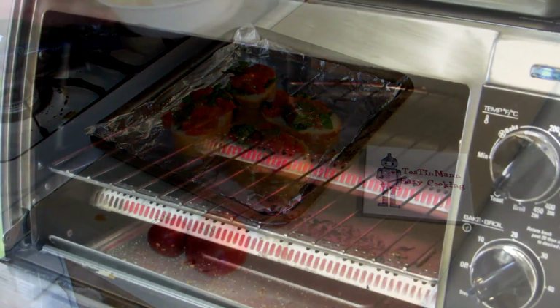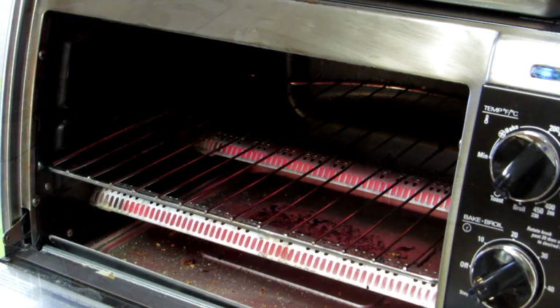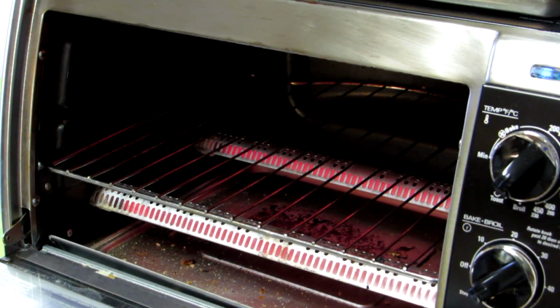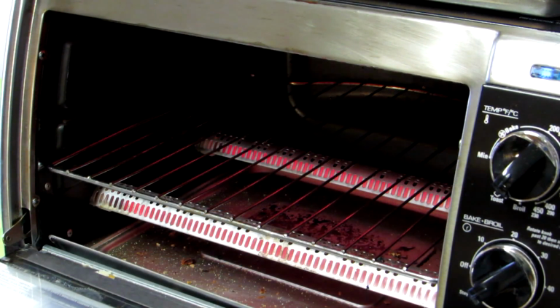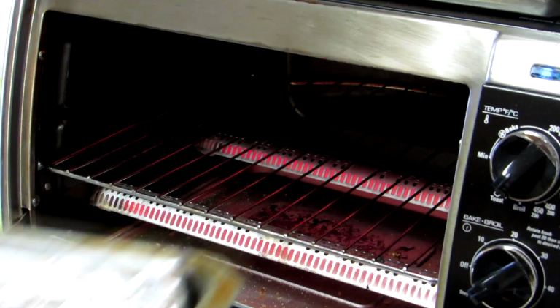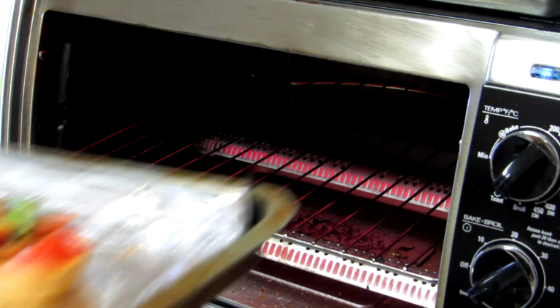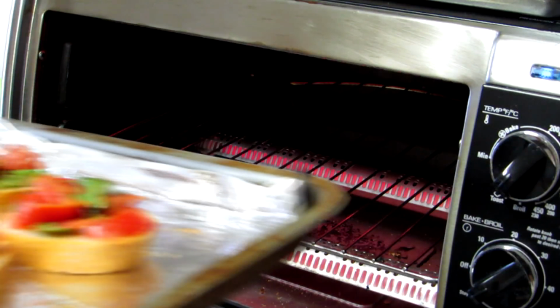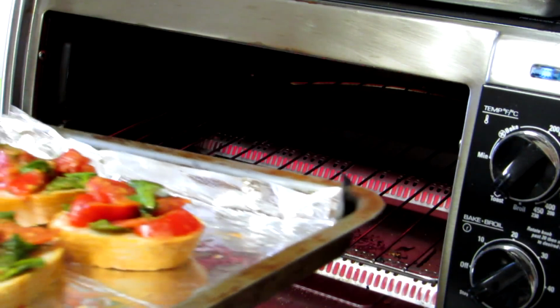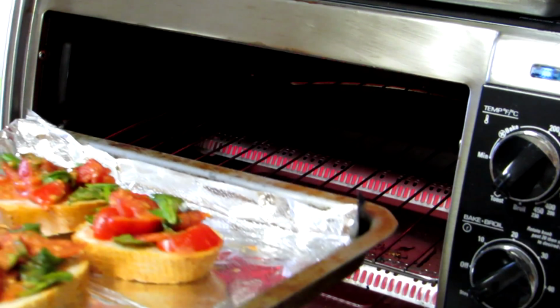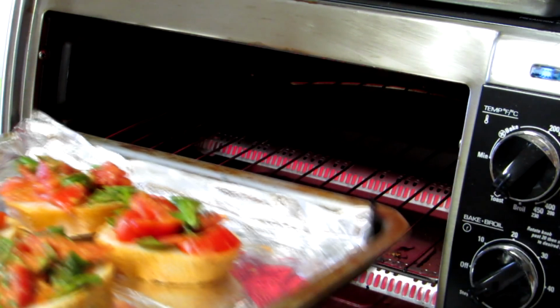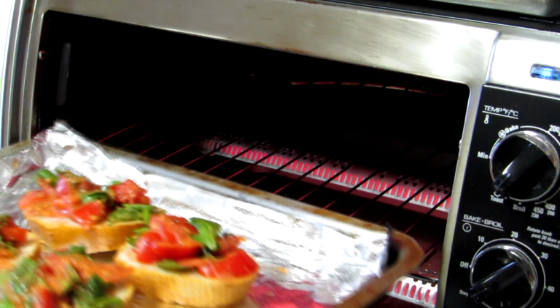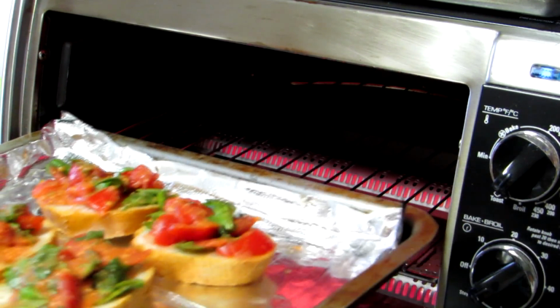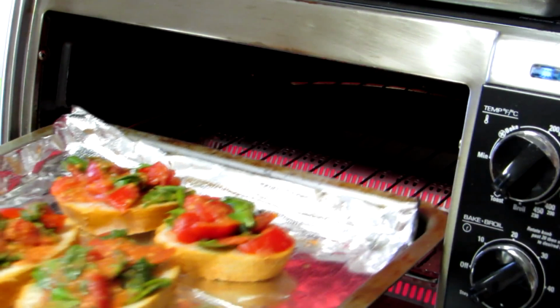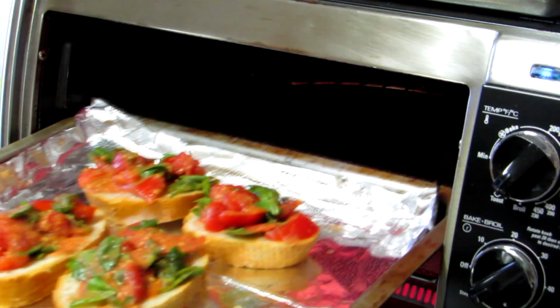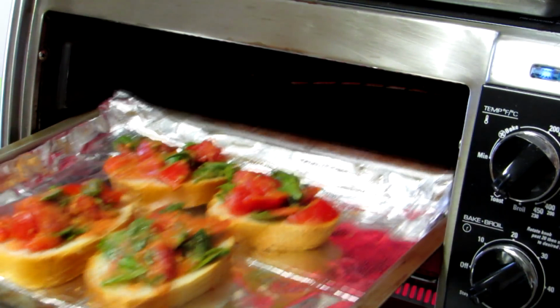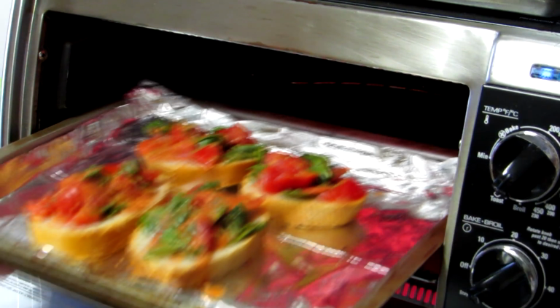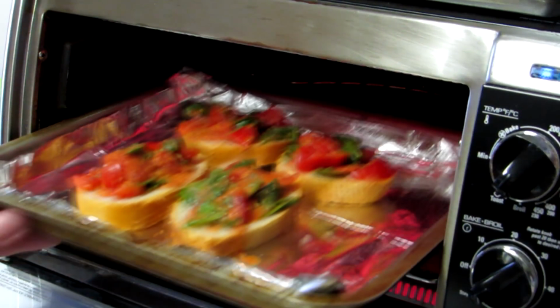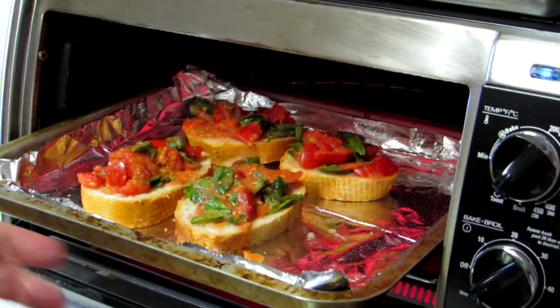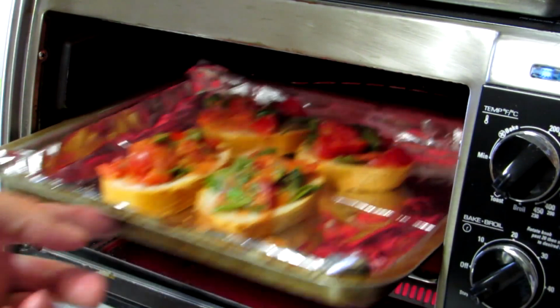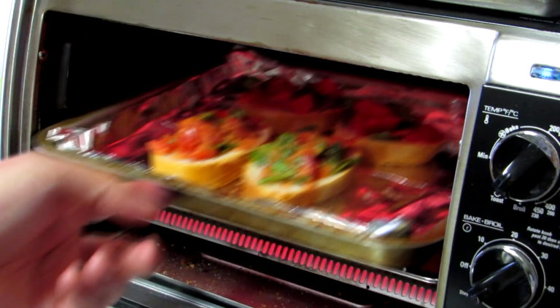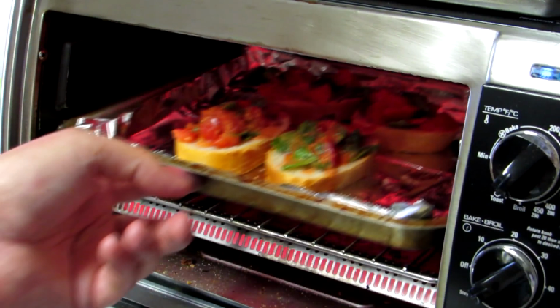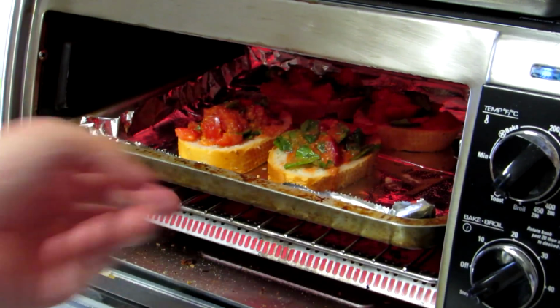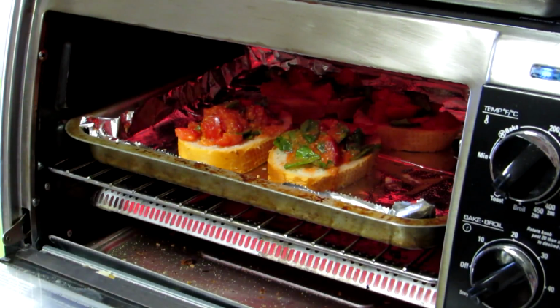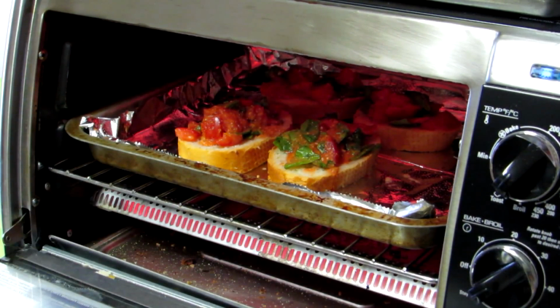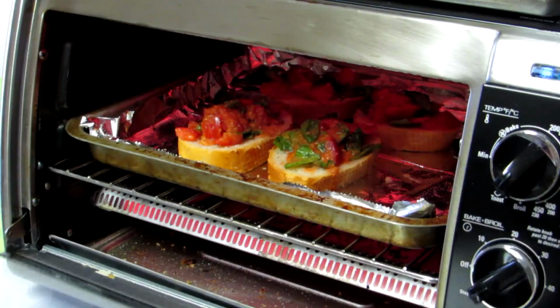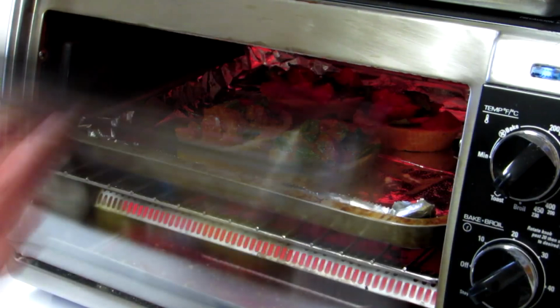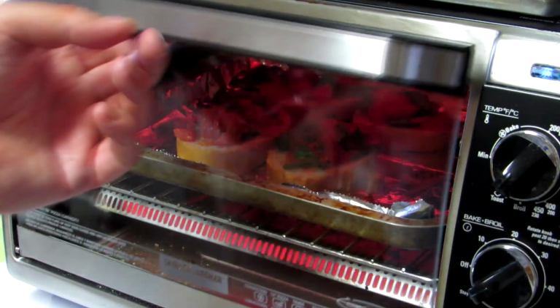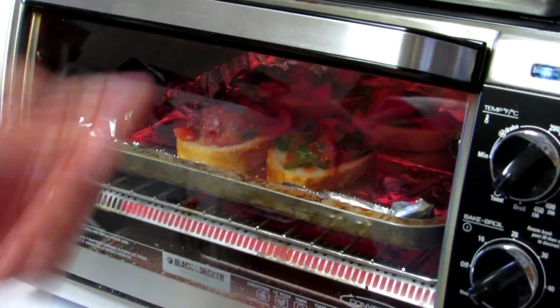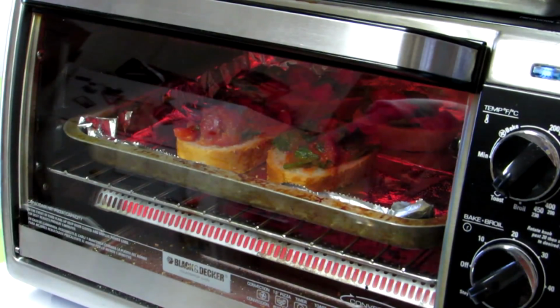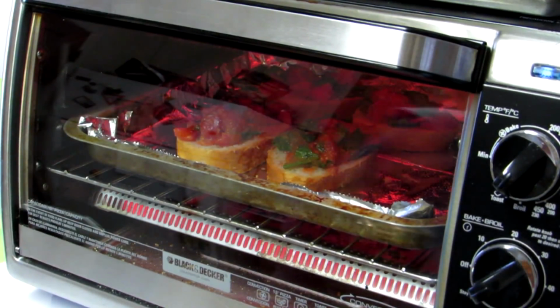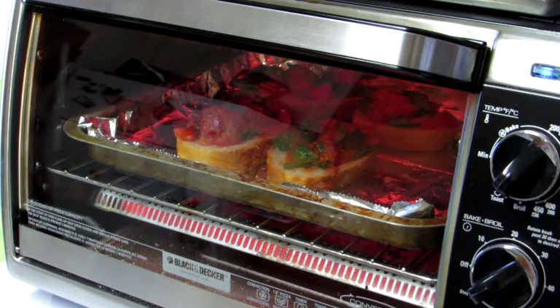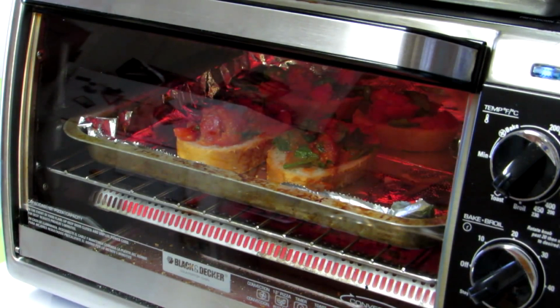Okay, I just turned my oven to toast. We'll slide those babies on in there and we'll be back in a few minutes.